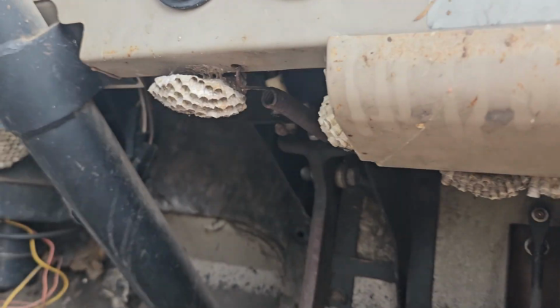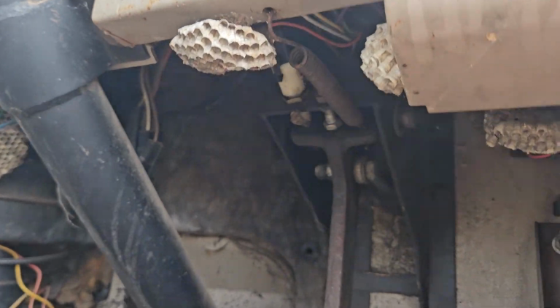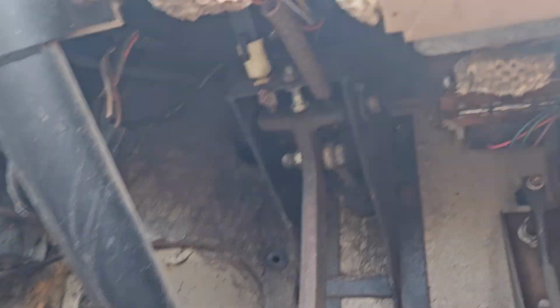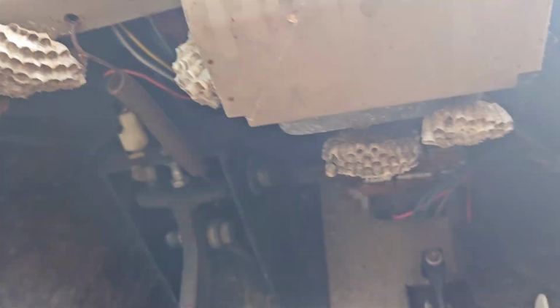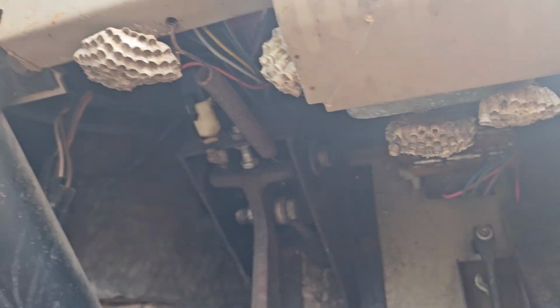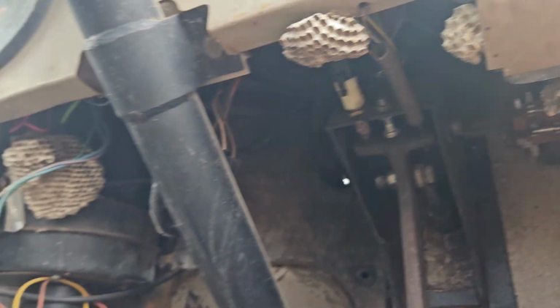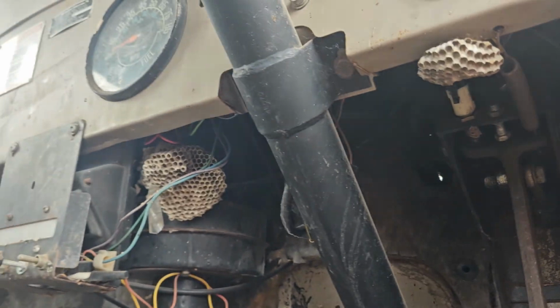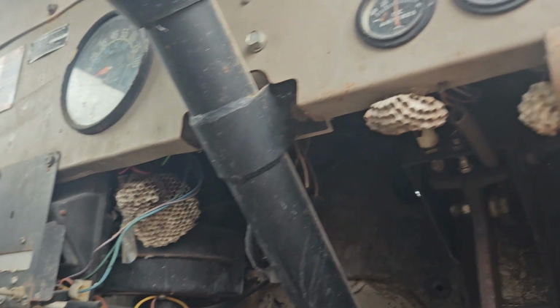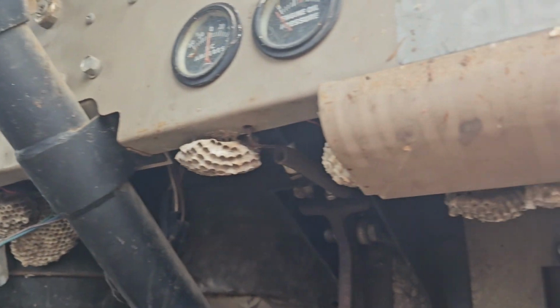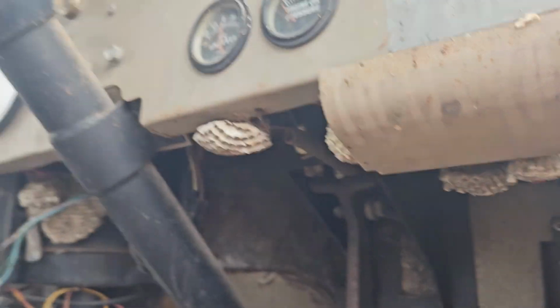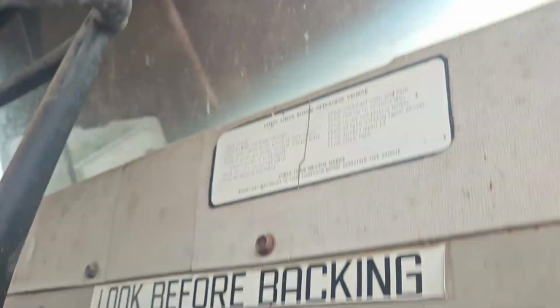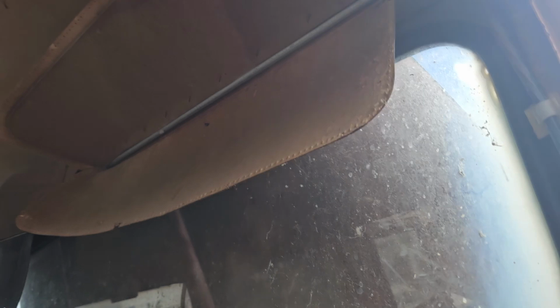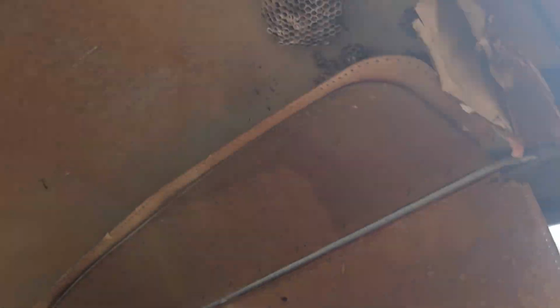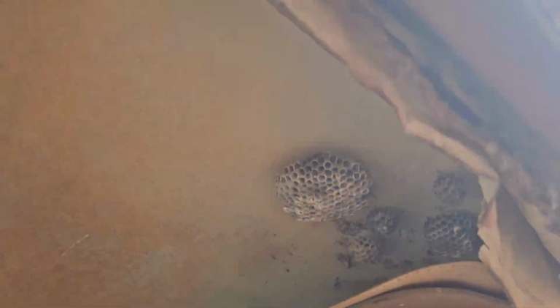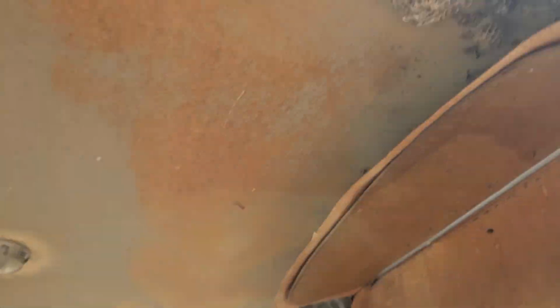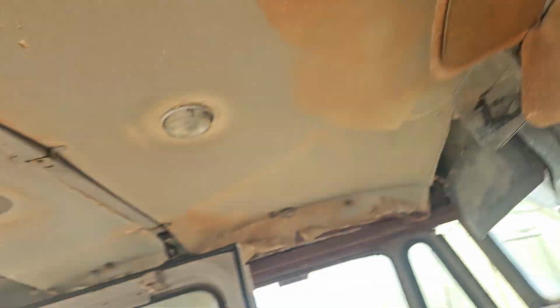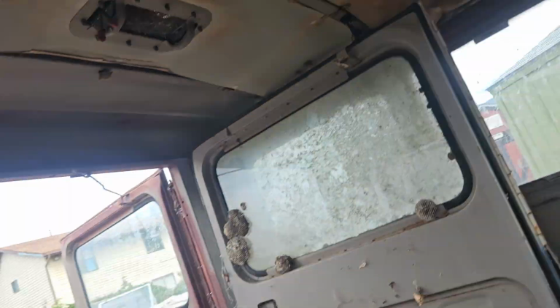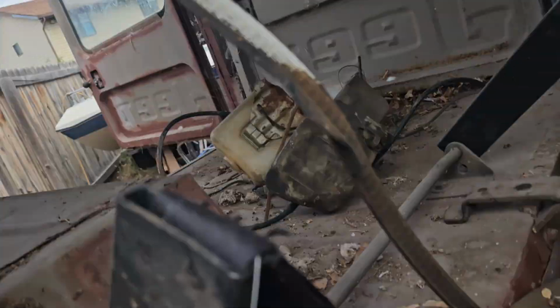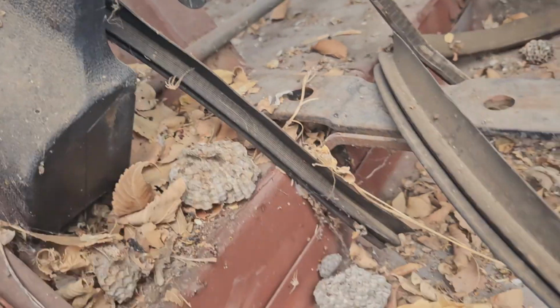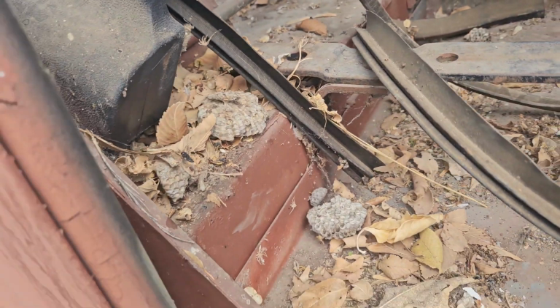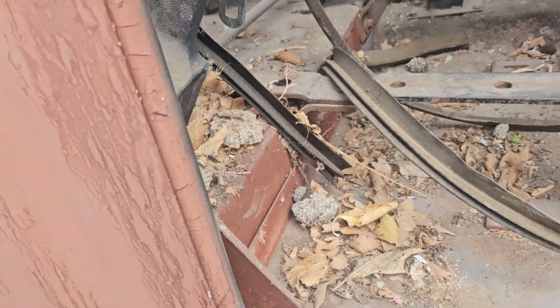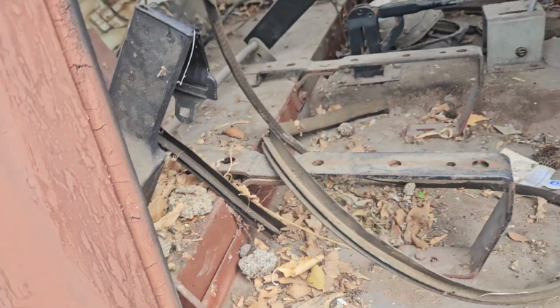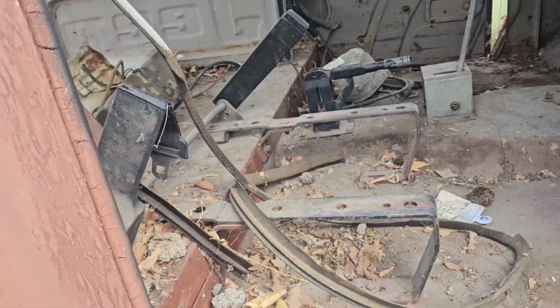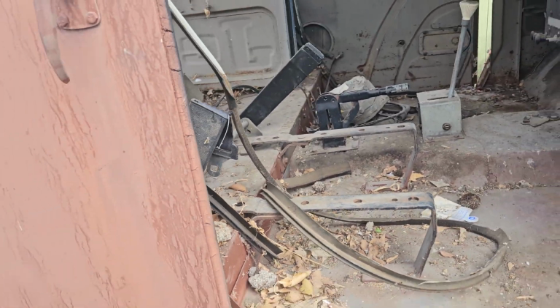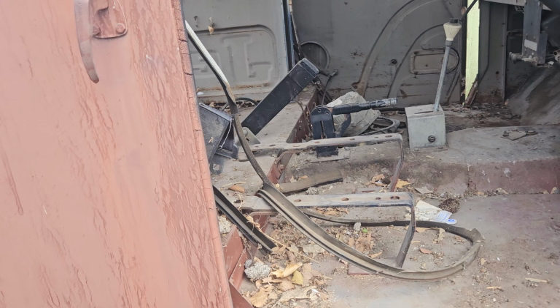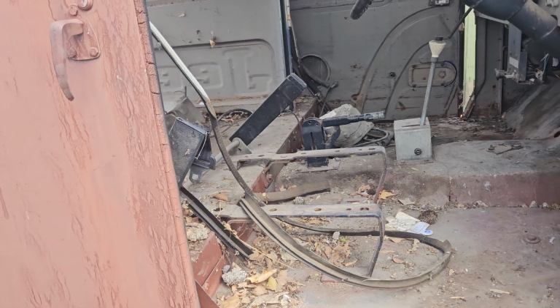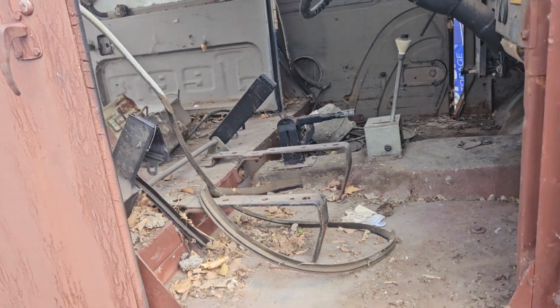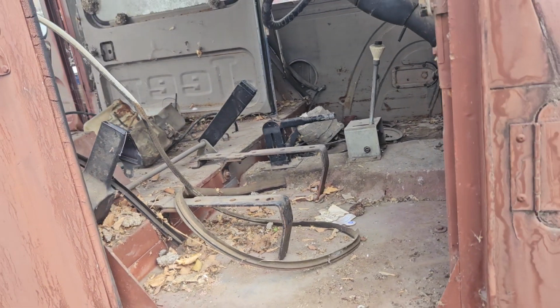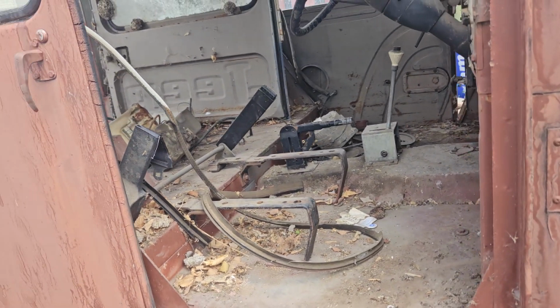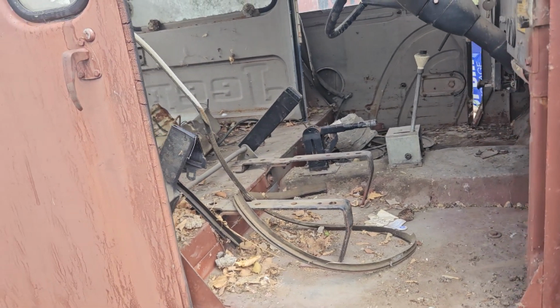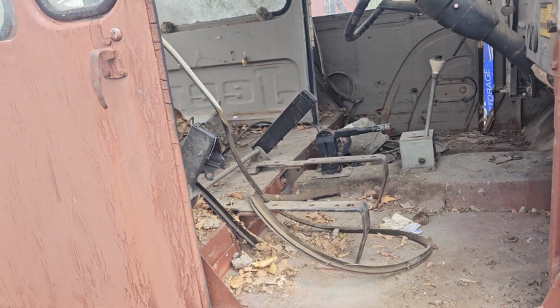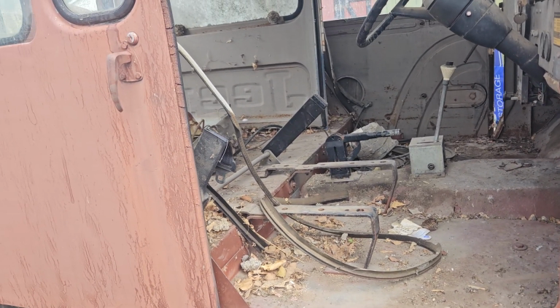It has wasp nest after wasp nest after wasp nest — up there, all here. Holy shit. How about we do this — I'll vacuum it out and take a look at it then.